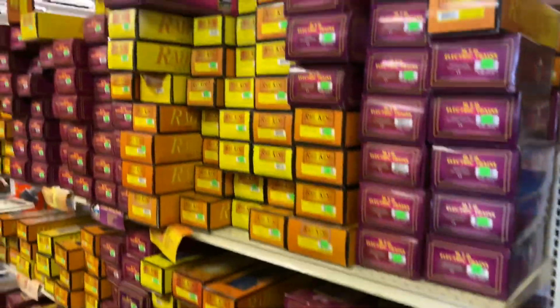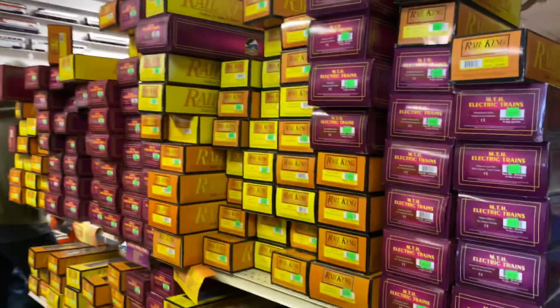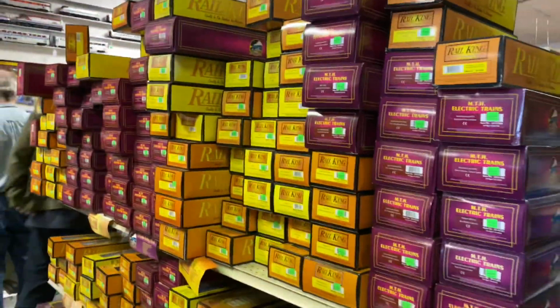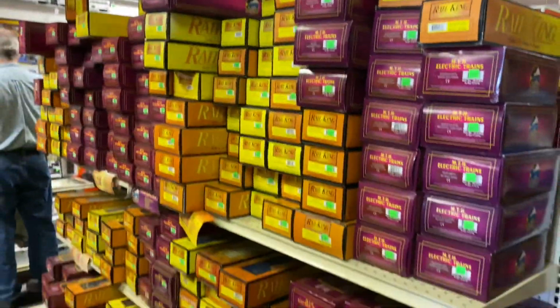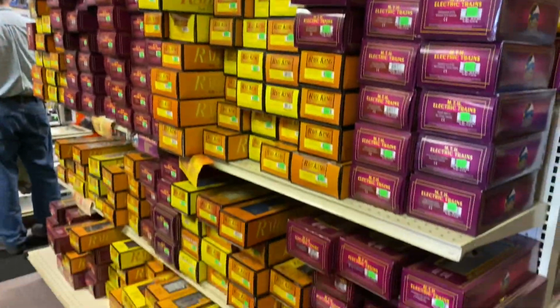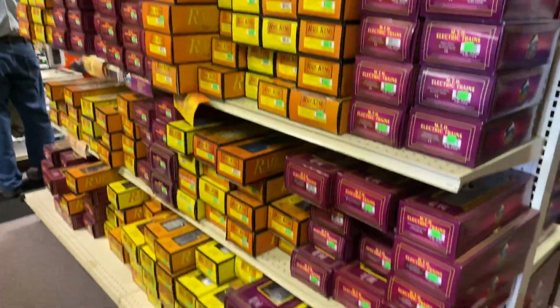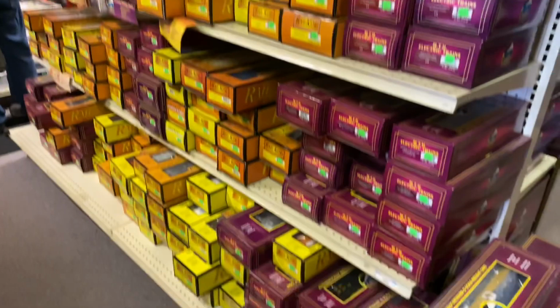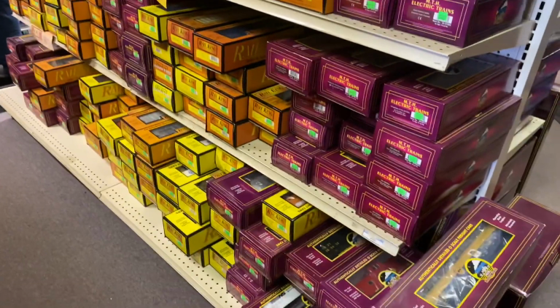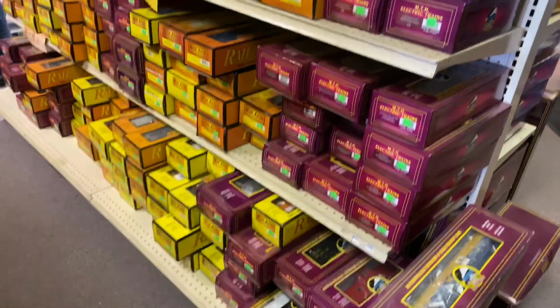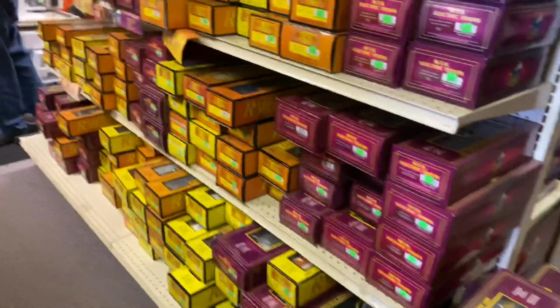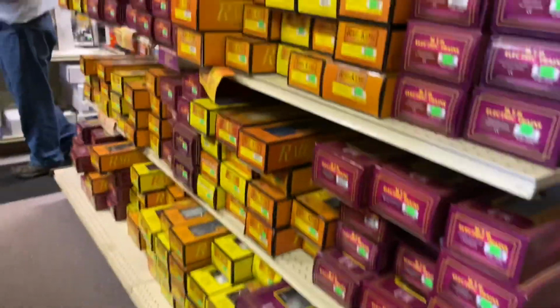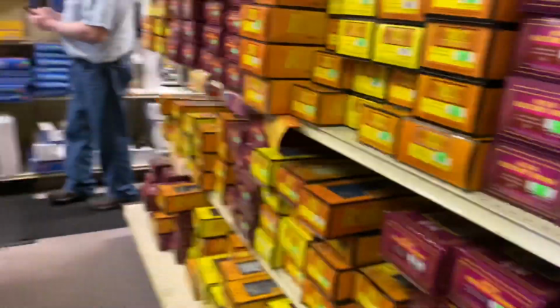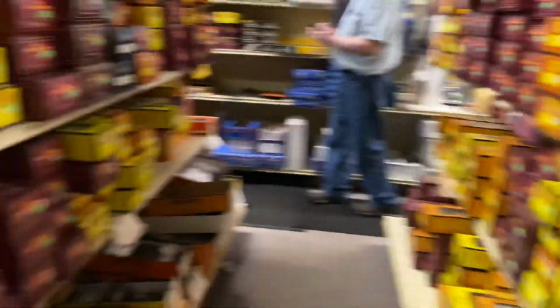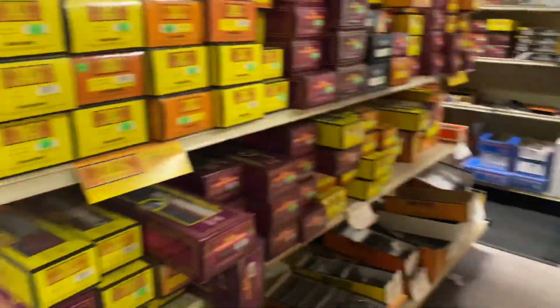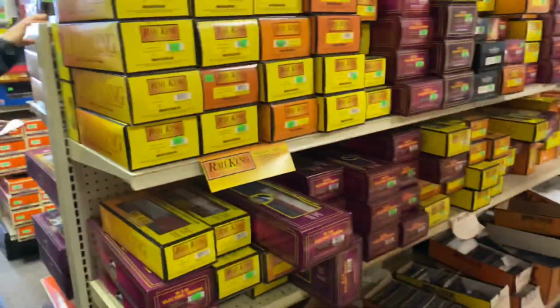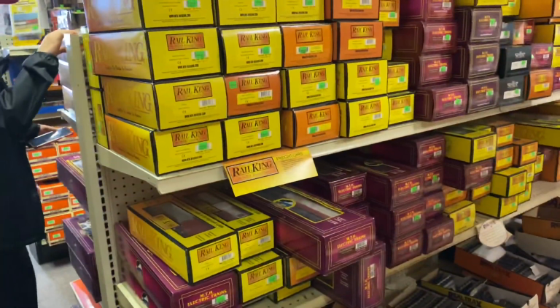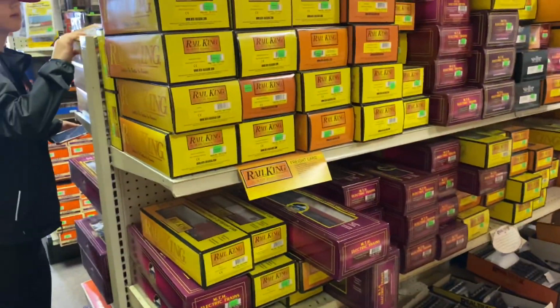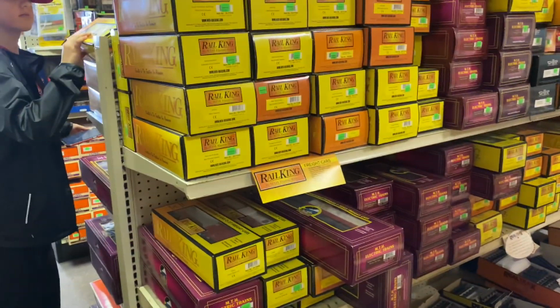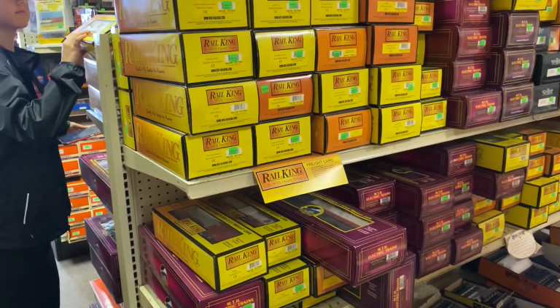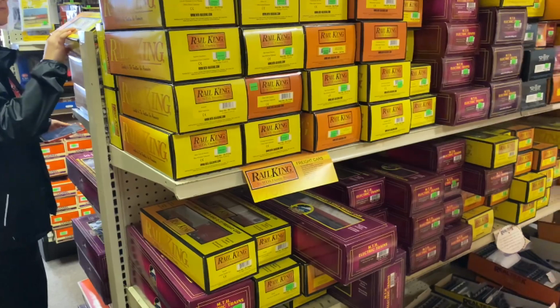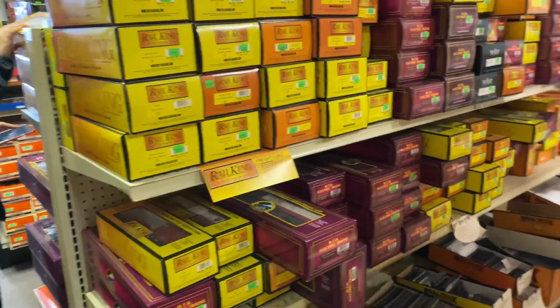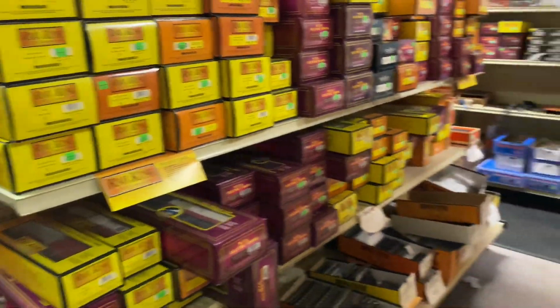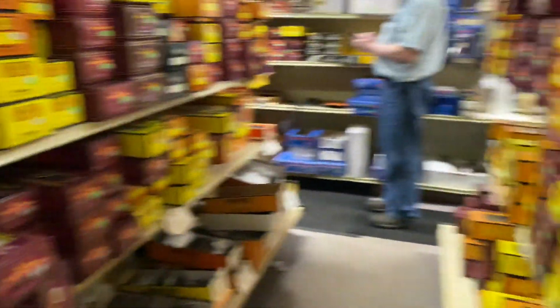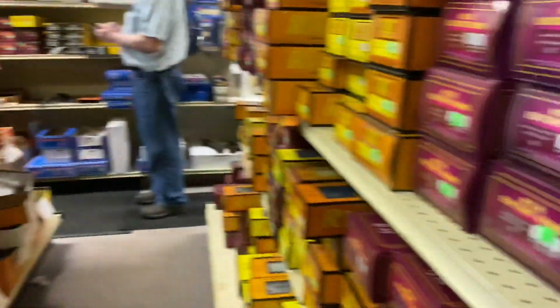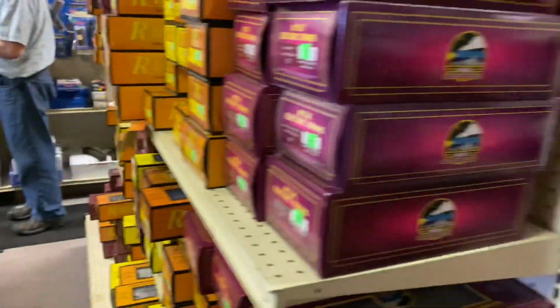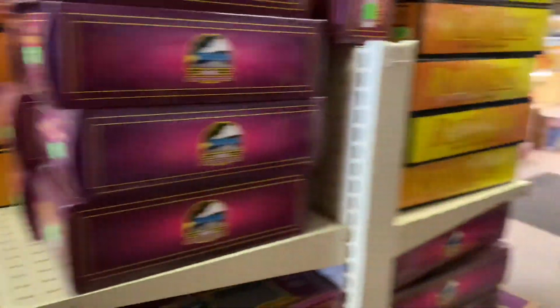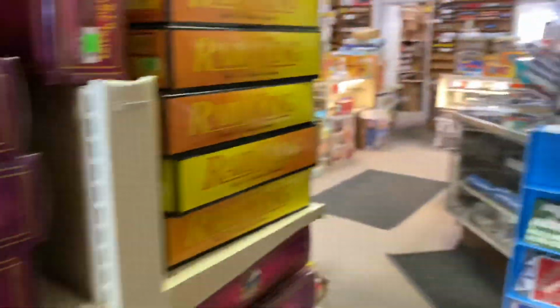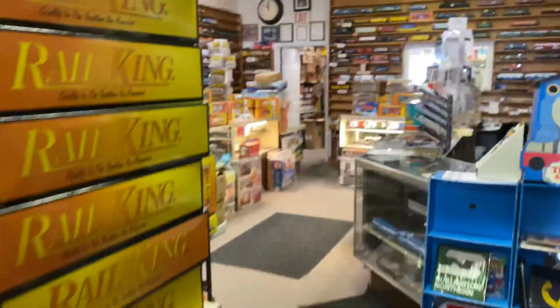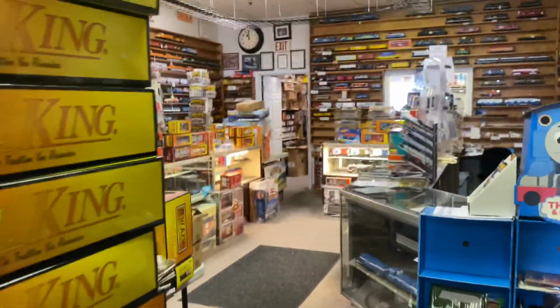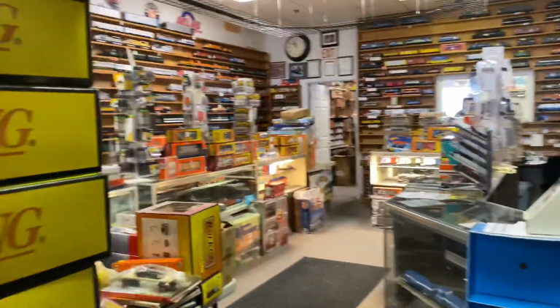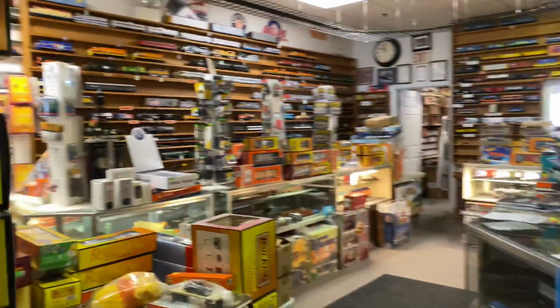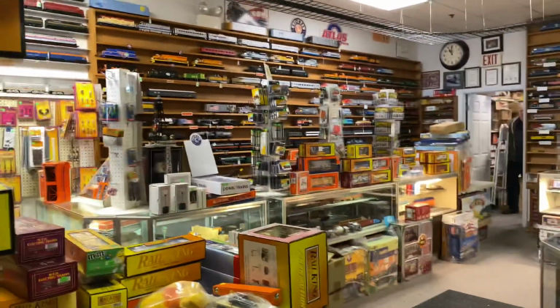There's a ton of stuff here, more and more MTH stuff. And then turning around here you see all the trains on the wall.